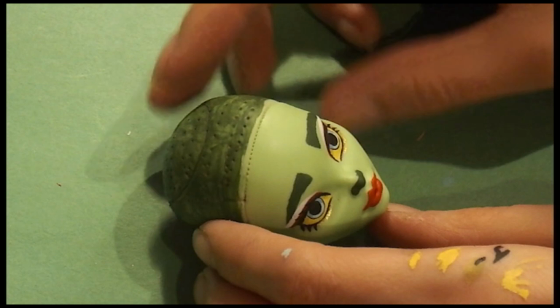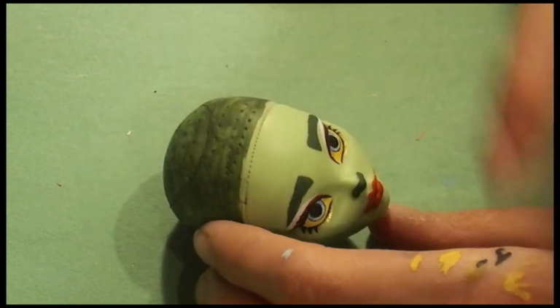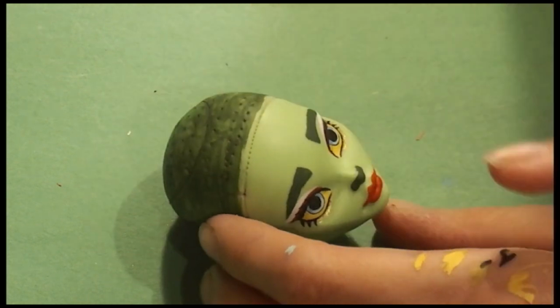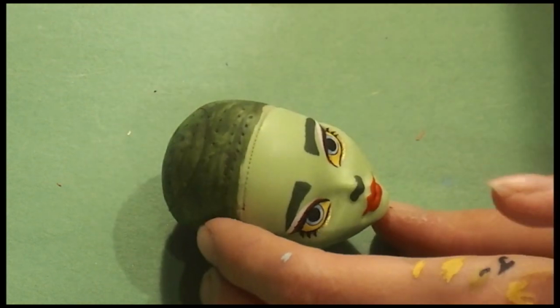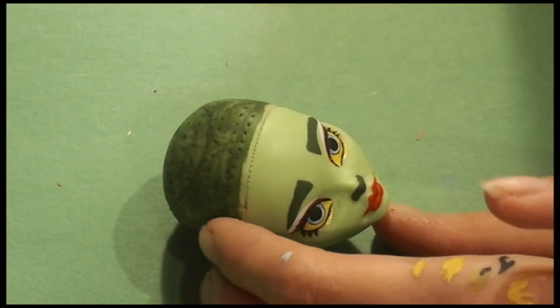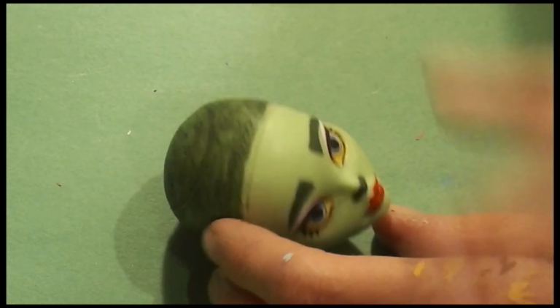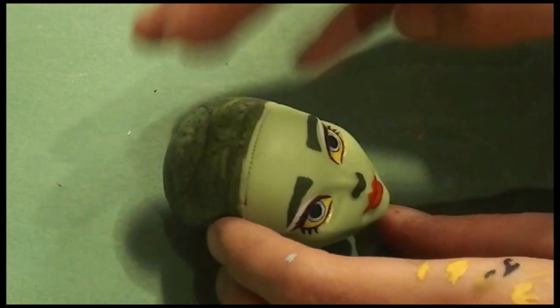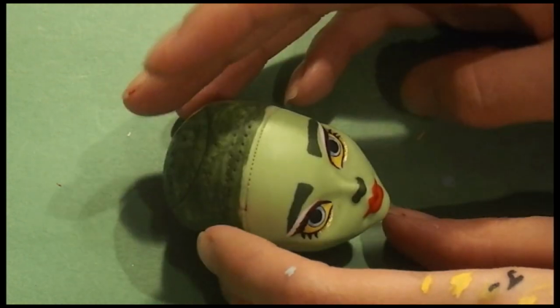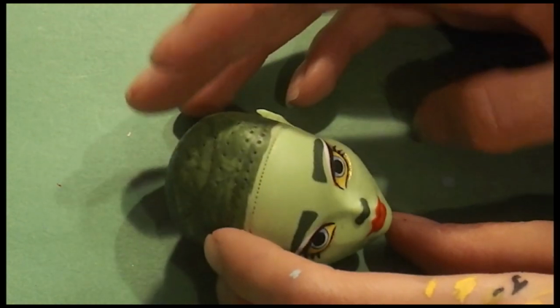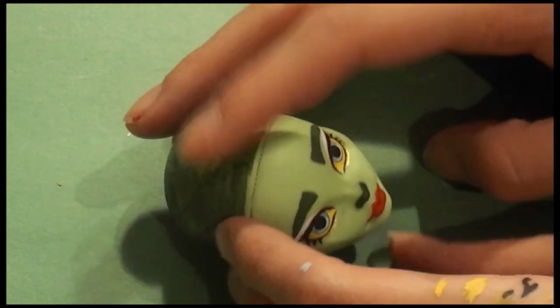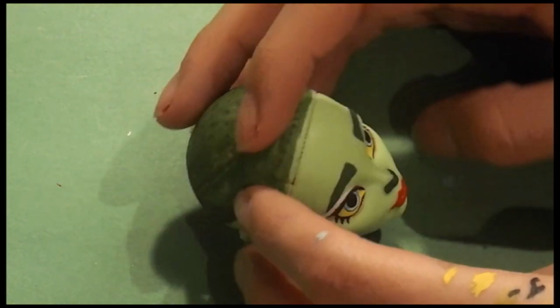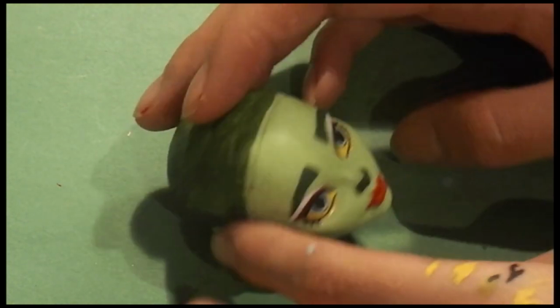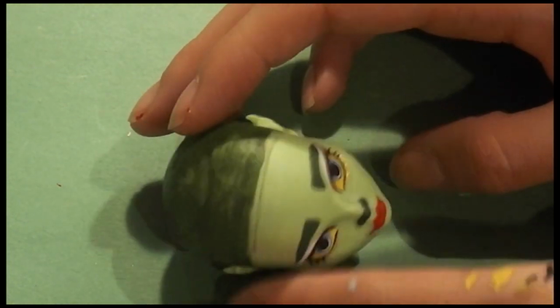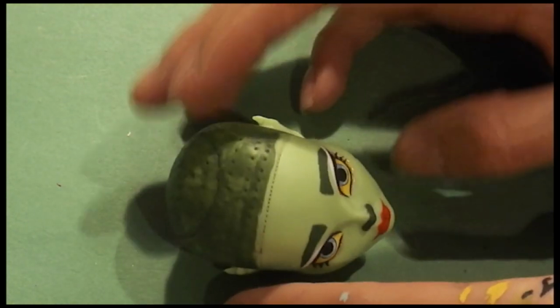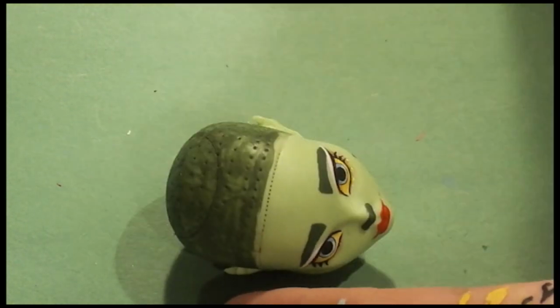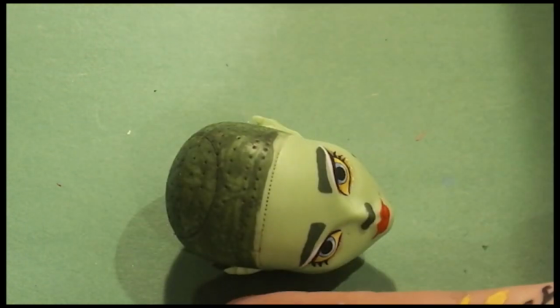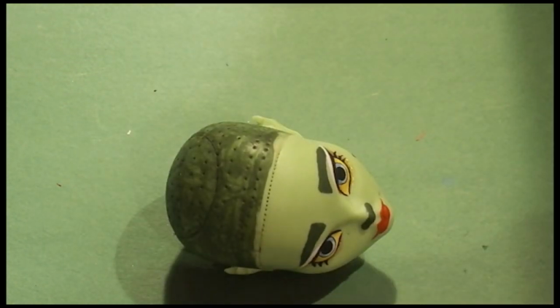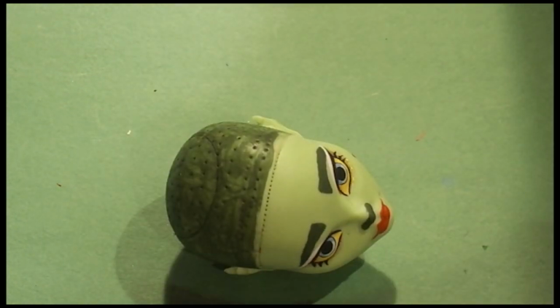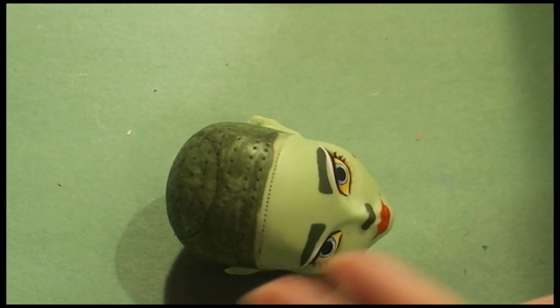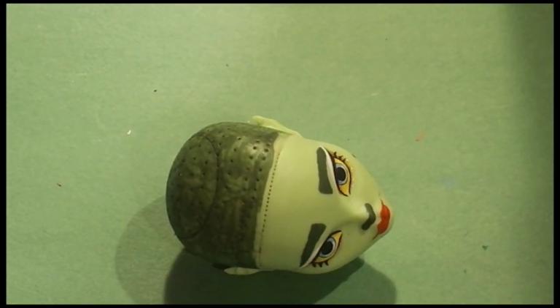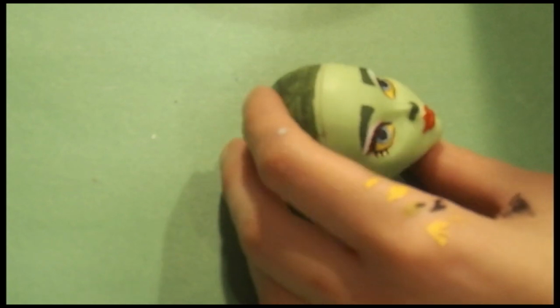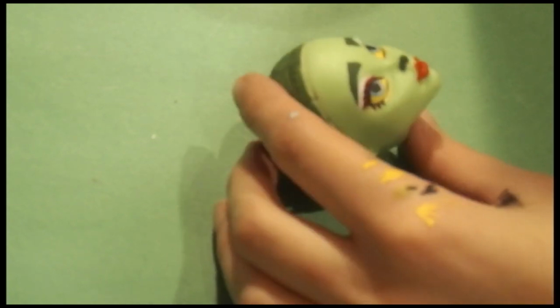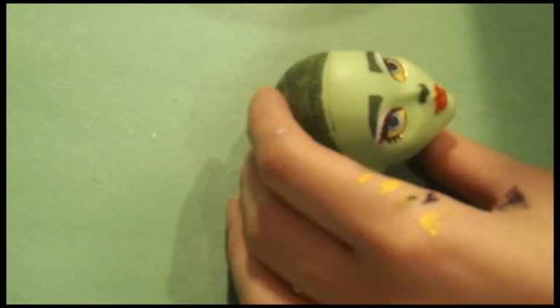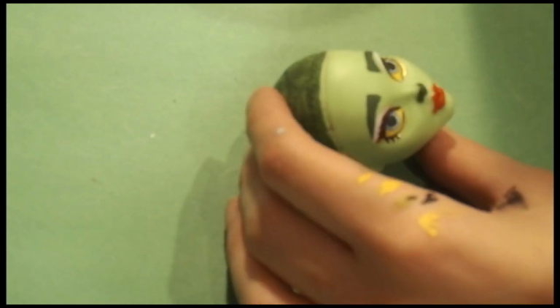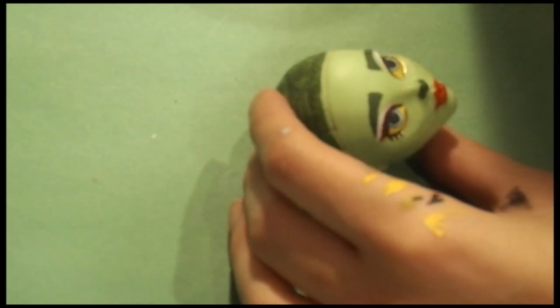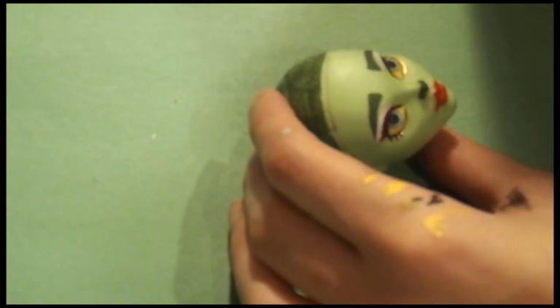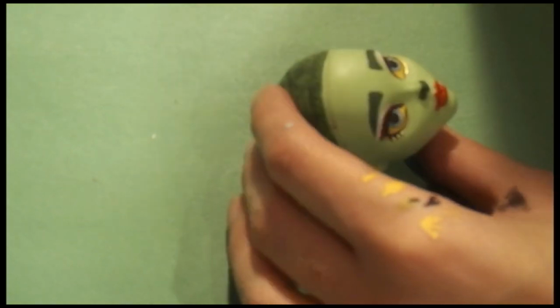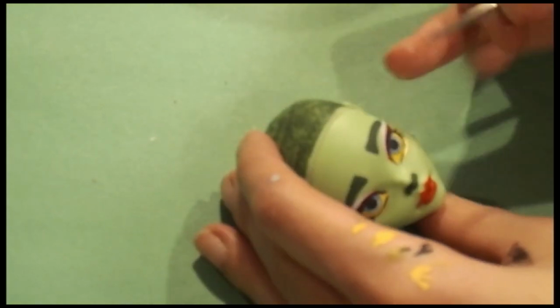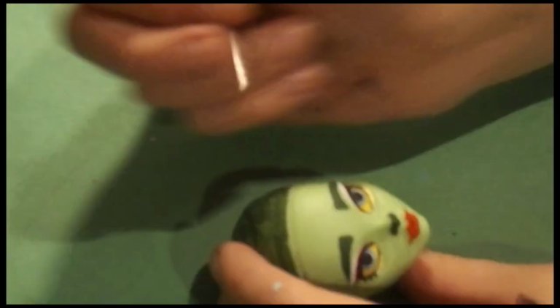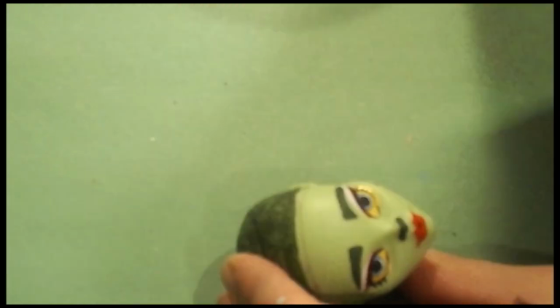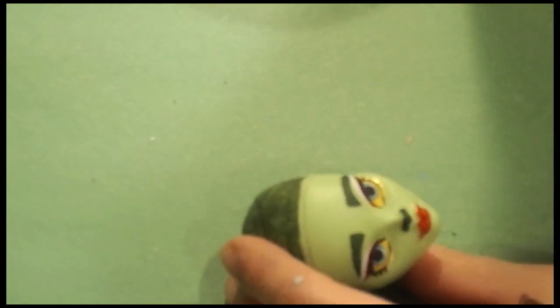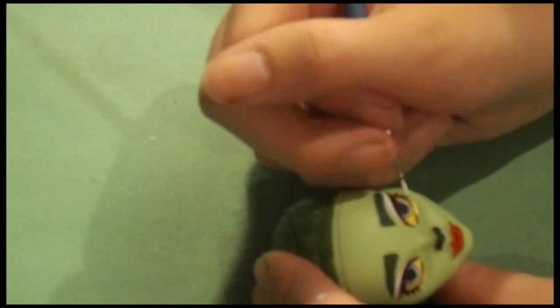Now I'm just adding a few finishing details, like using a watercolor pencil to add some fluff to her eyebrows, and then obviously going to add her eye shines.